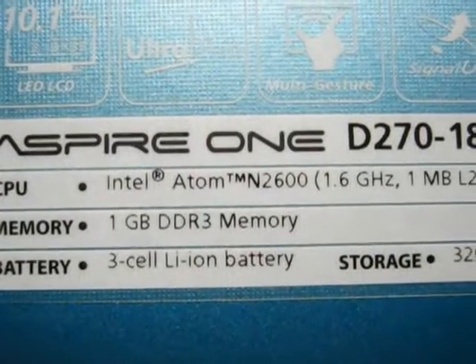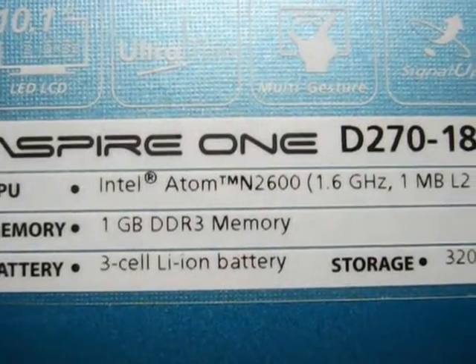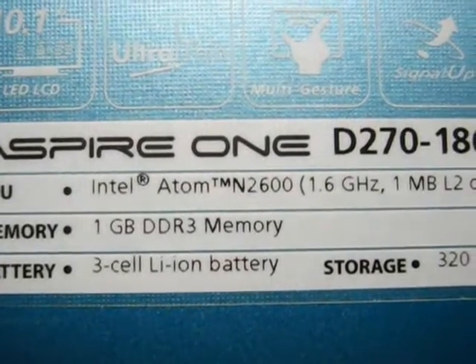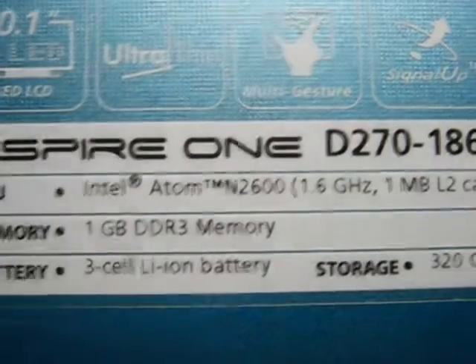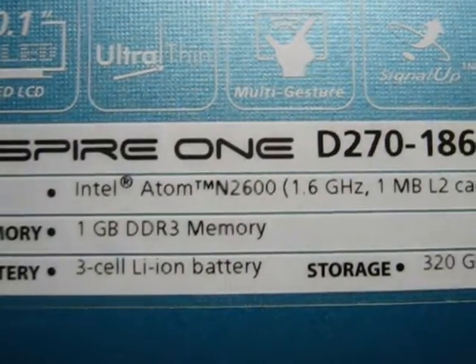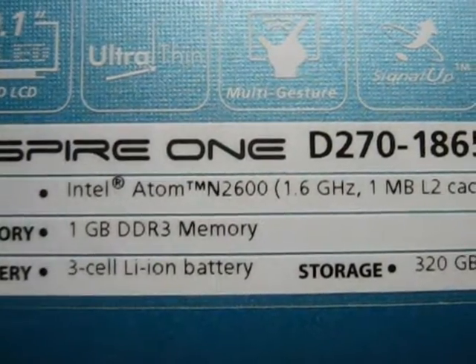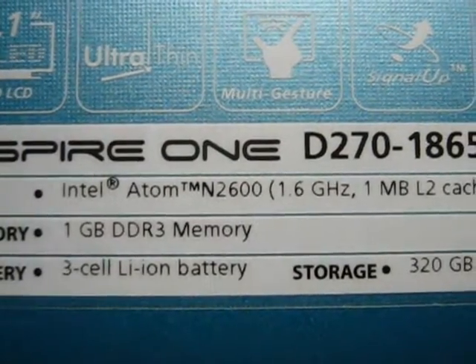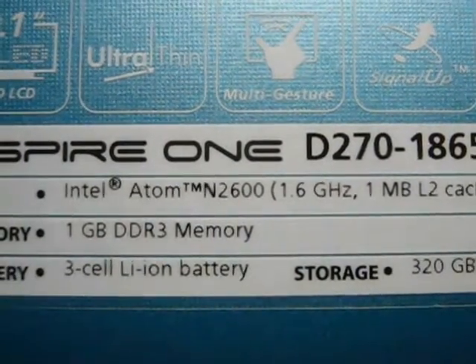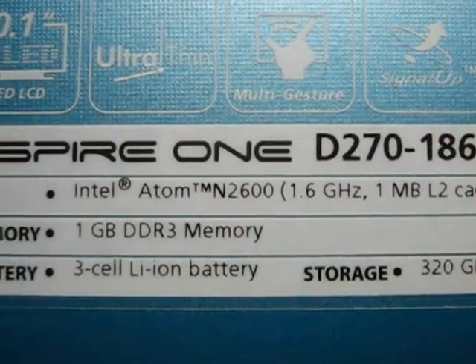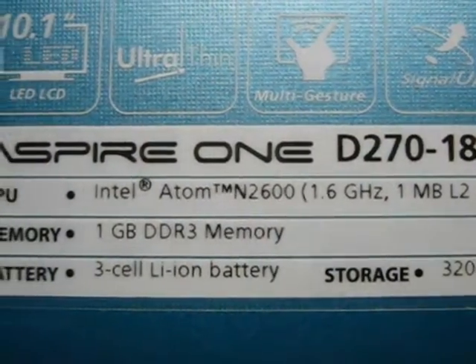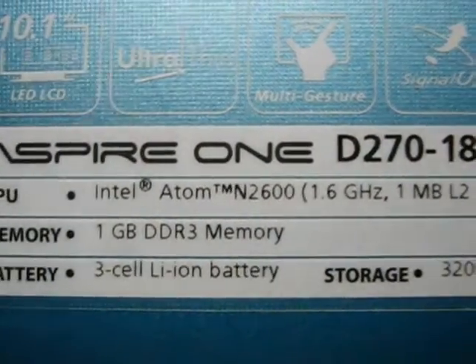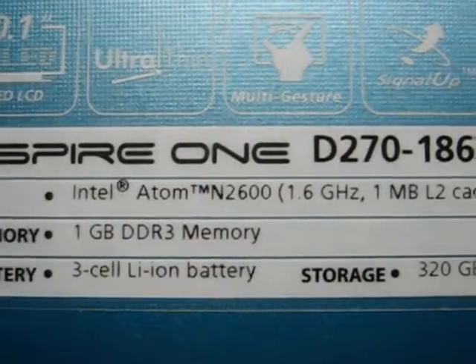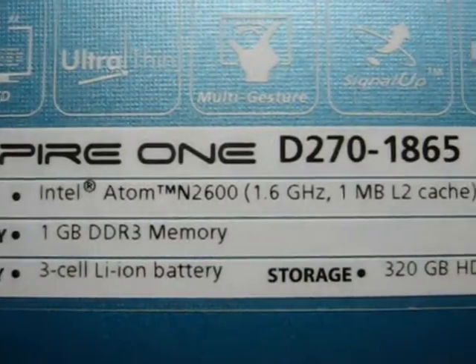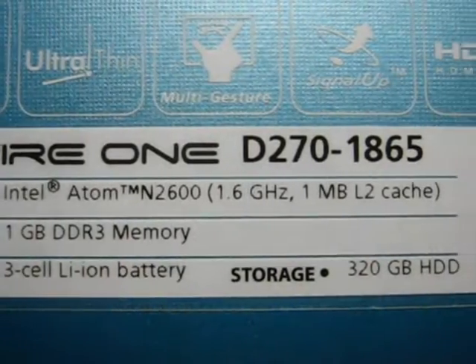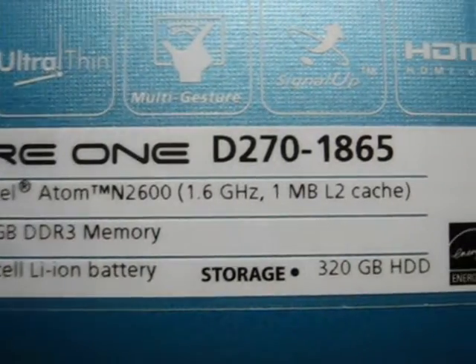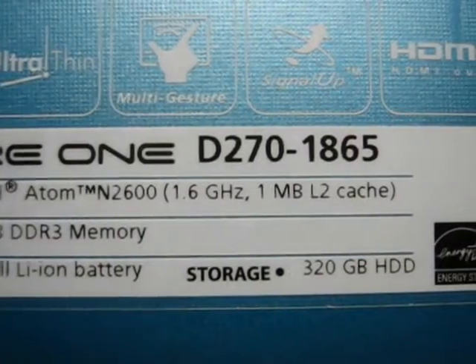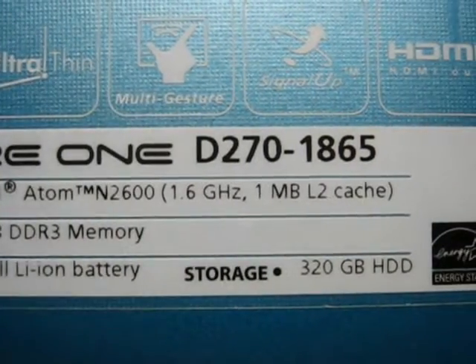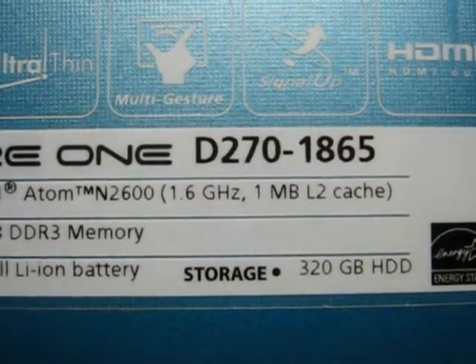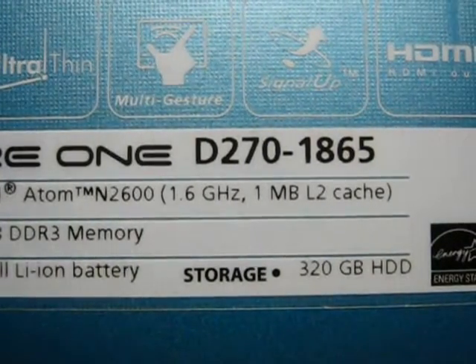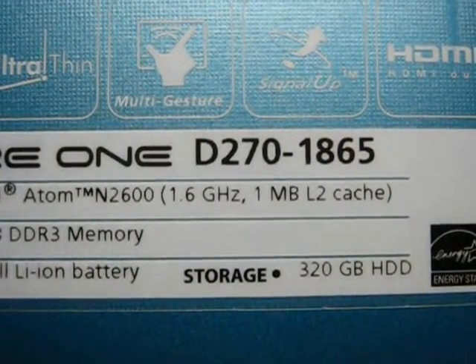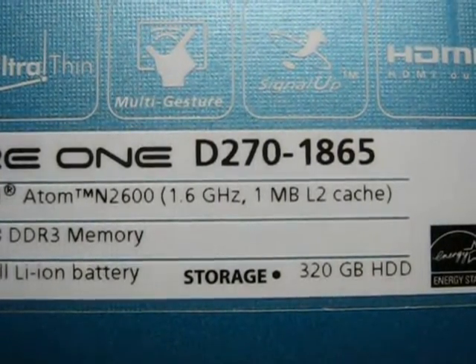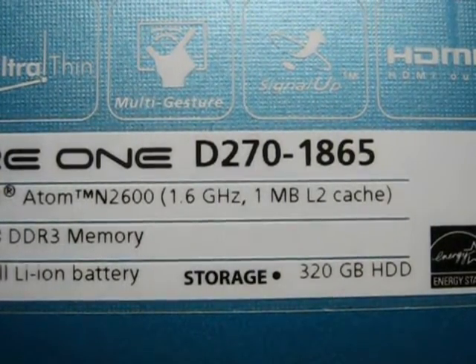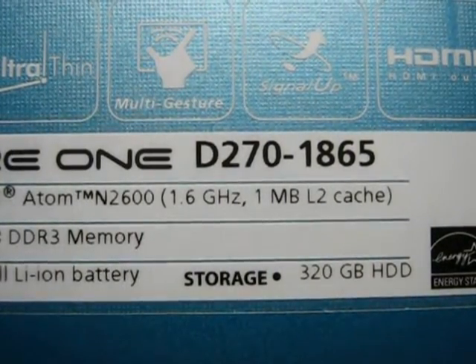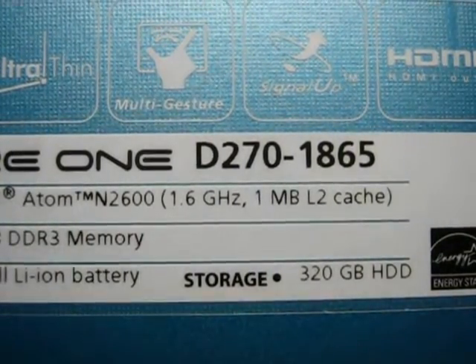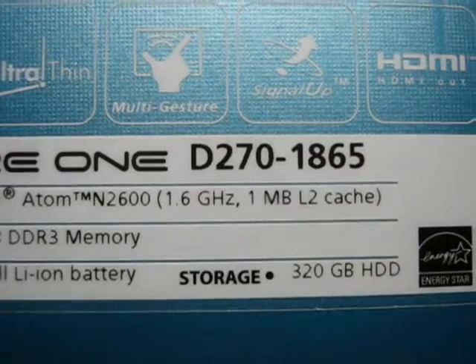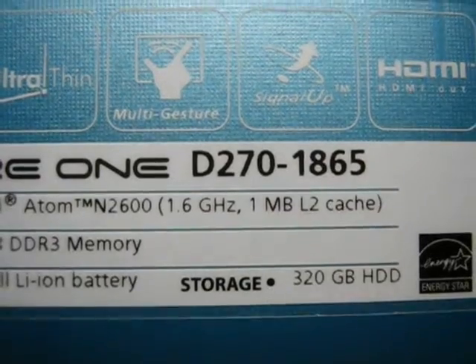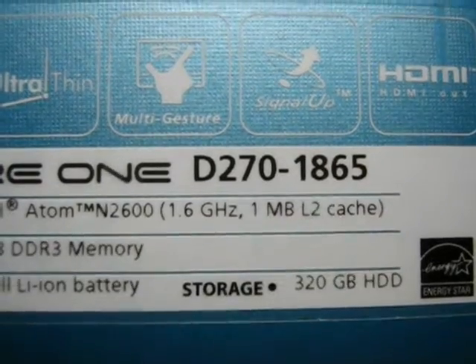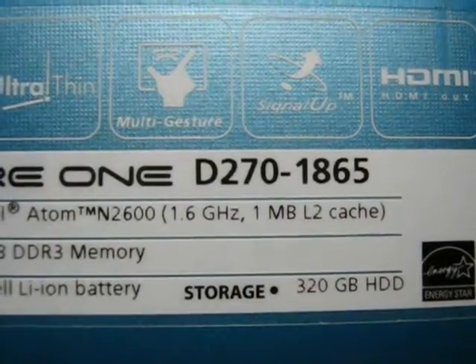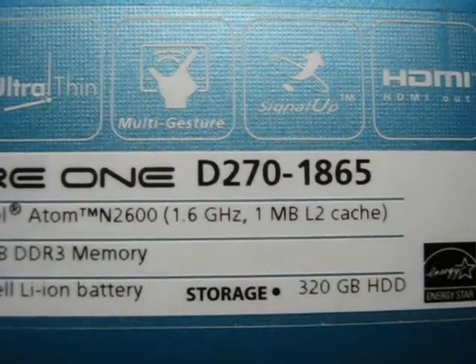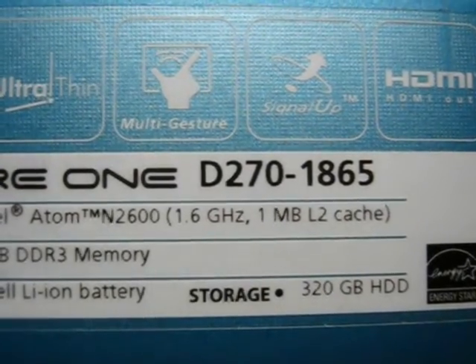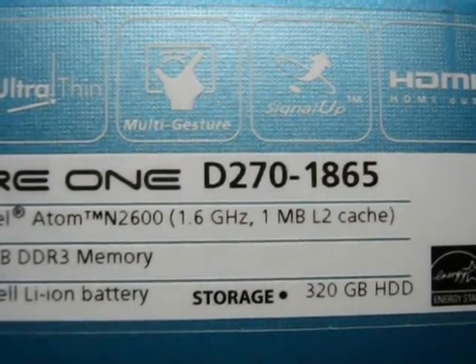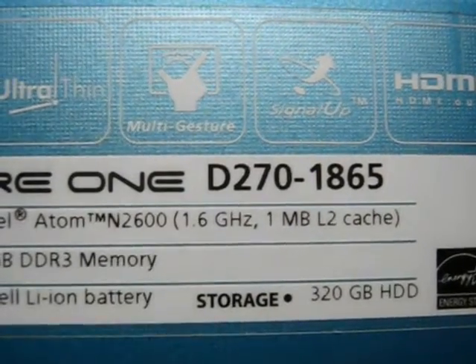Just a quick video showing how to do a memory upgrade on an Acer Aspire 1 D270-1865. I would imagine that other notebooks in this series are about the same.